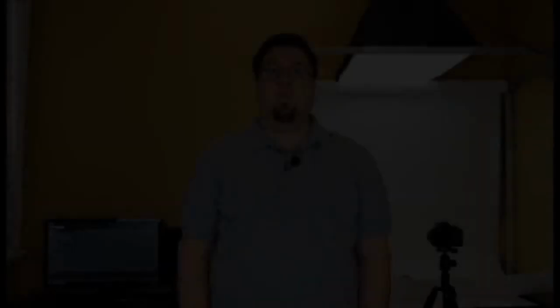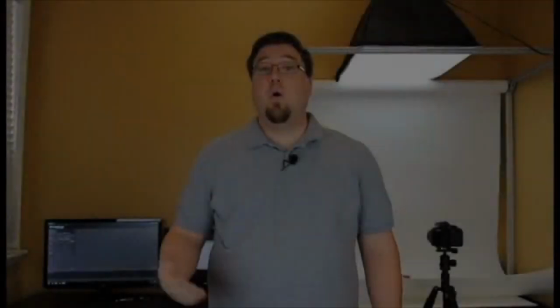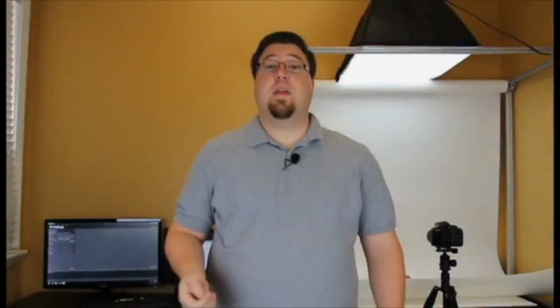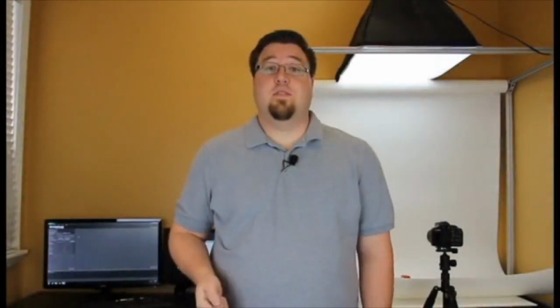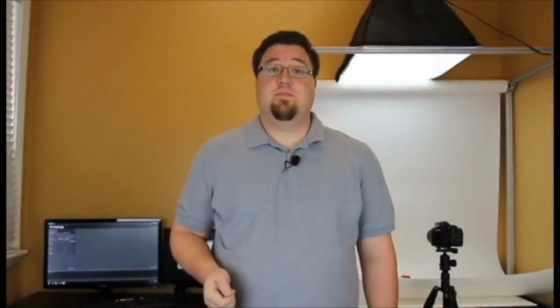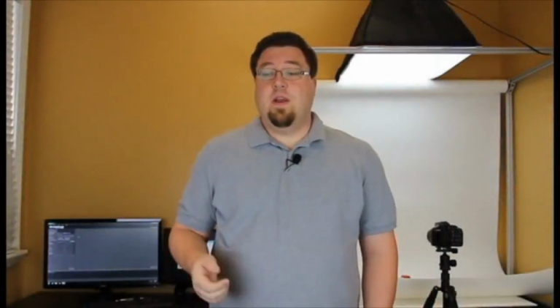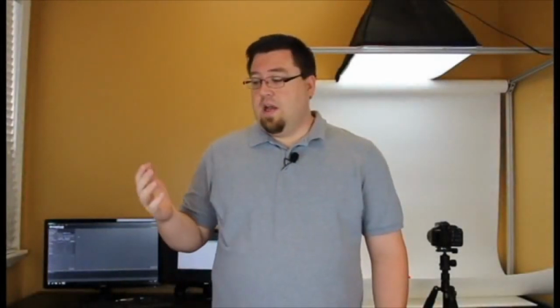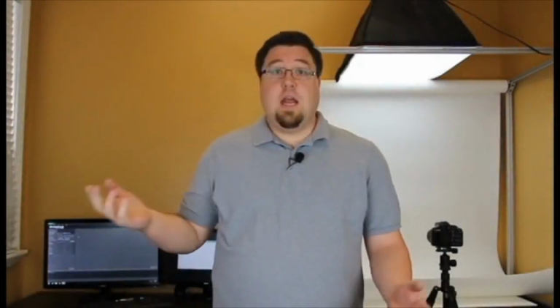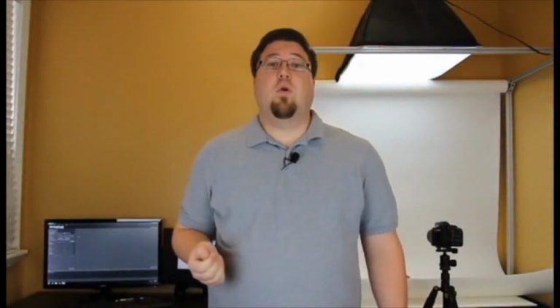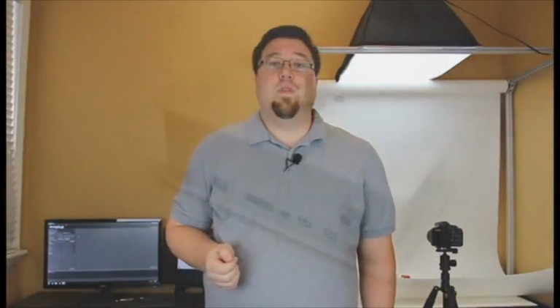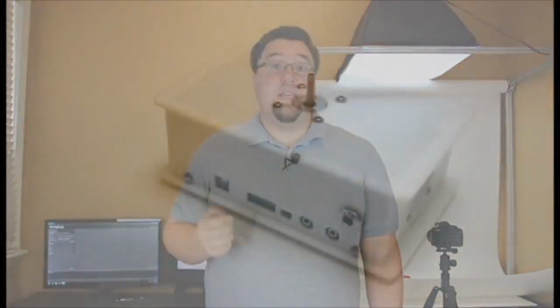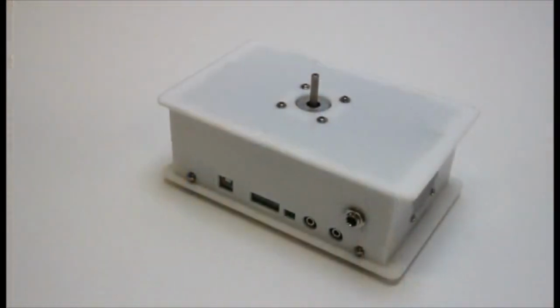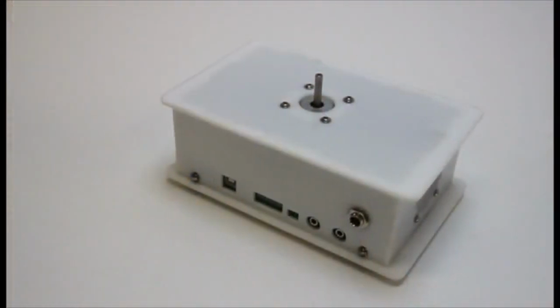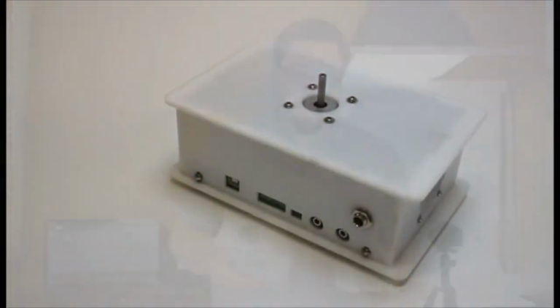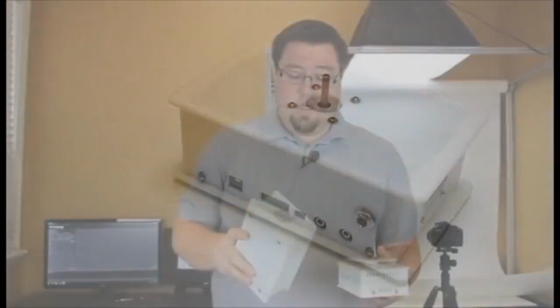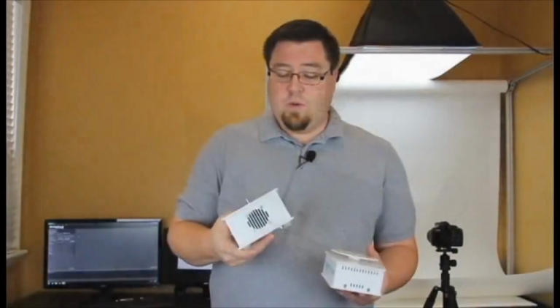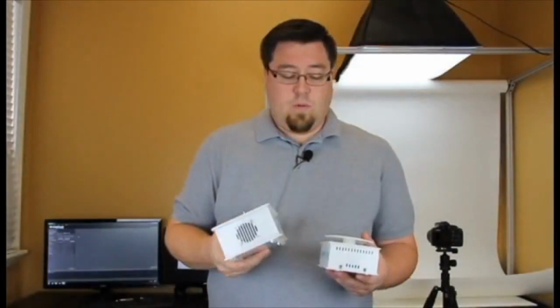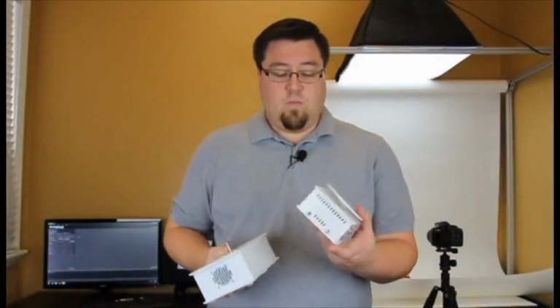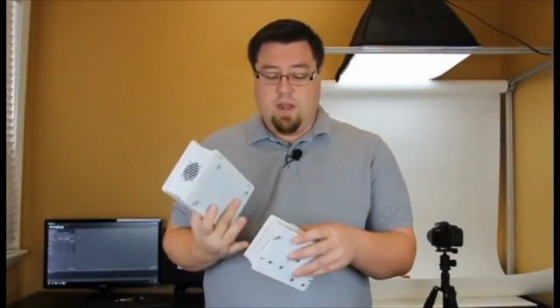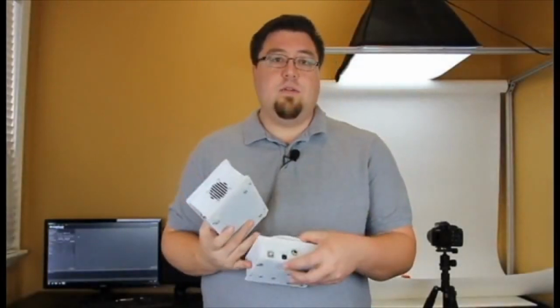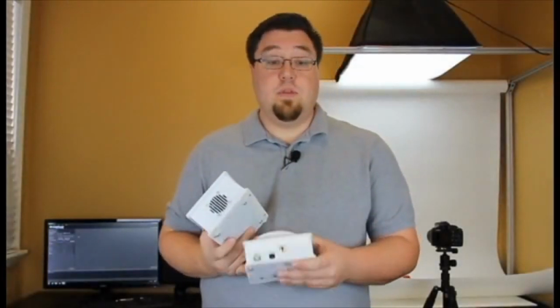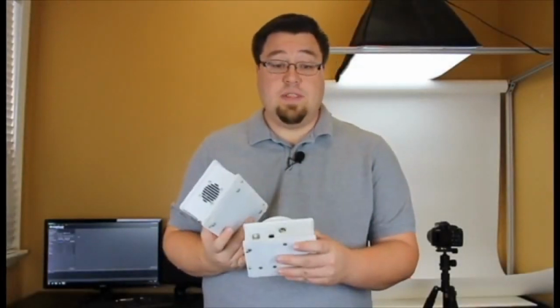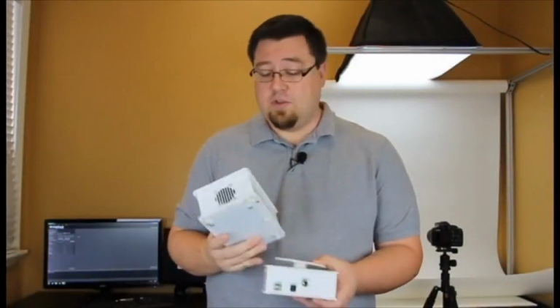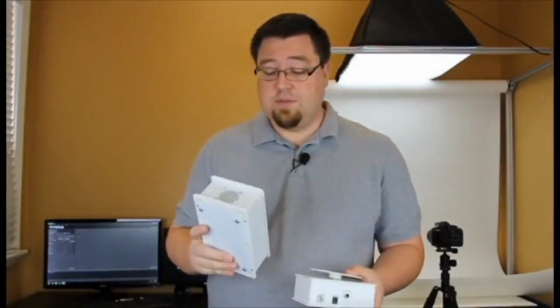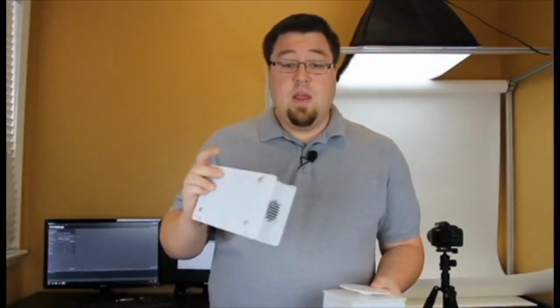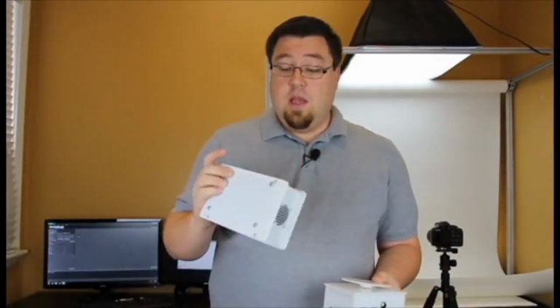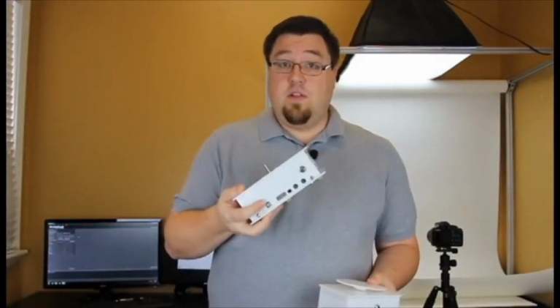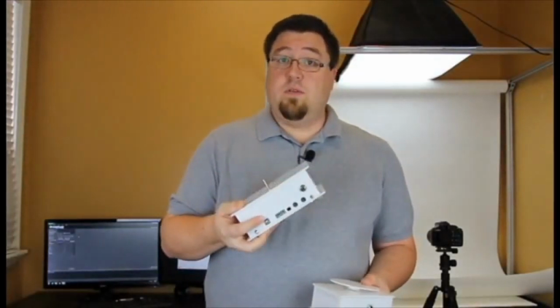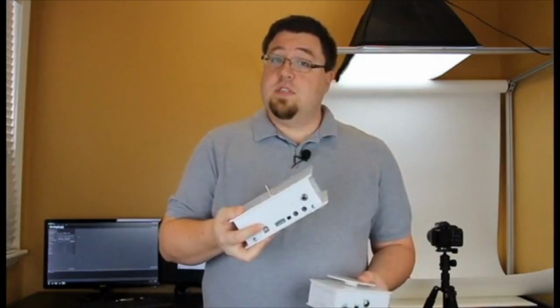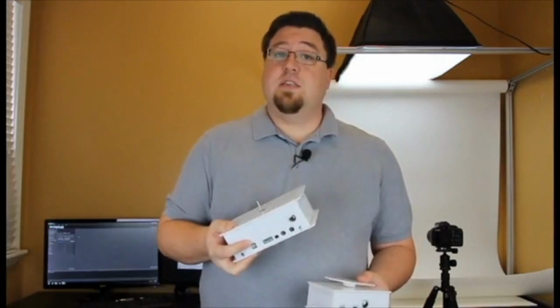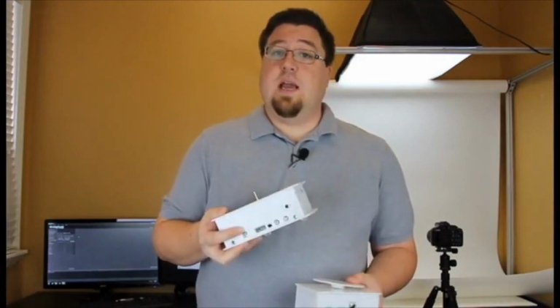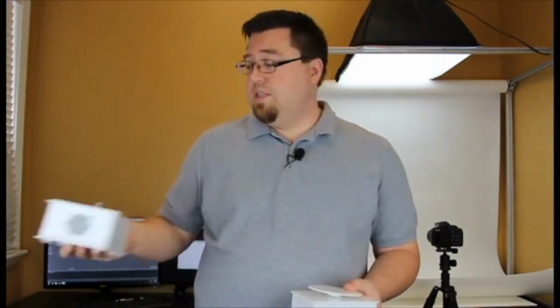Welcome, Kickstarters. Today I want to go over the Z-Capture system. We have here the Baby Z-Capture system and here the full-sized Z-Capture system.